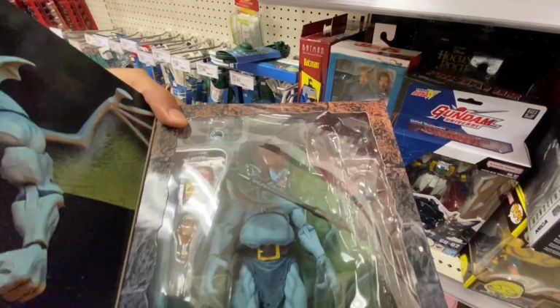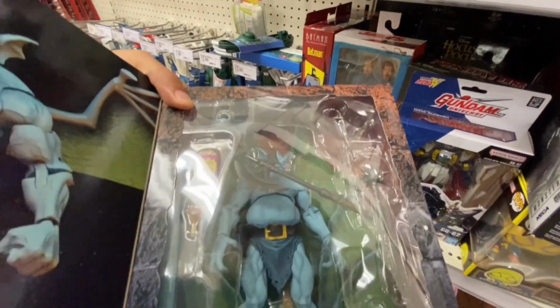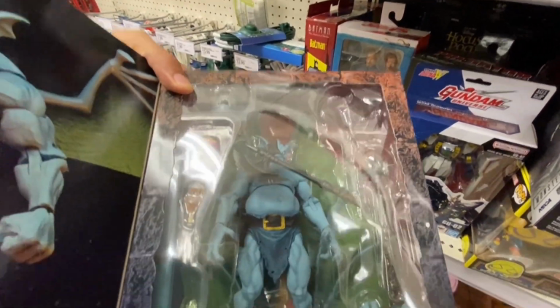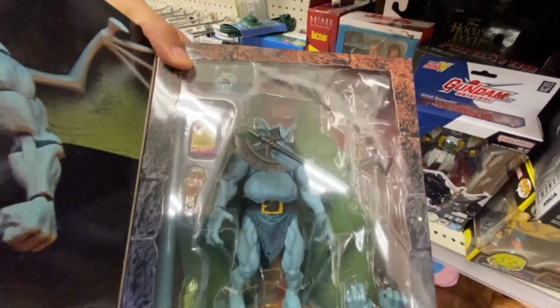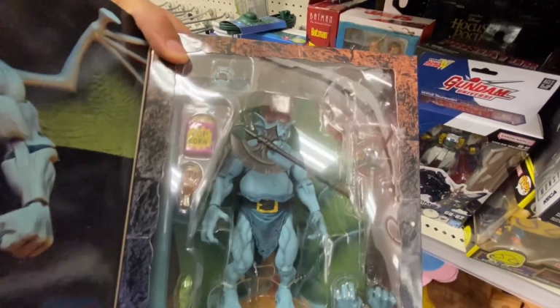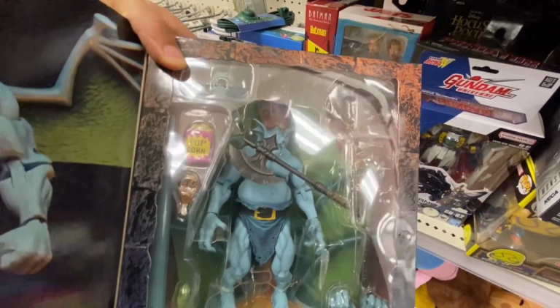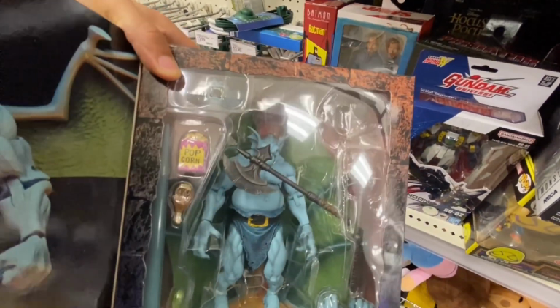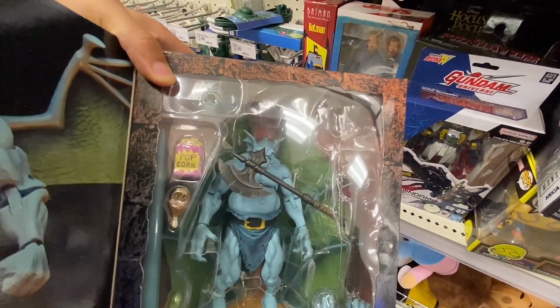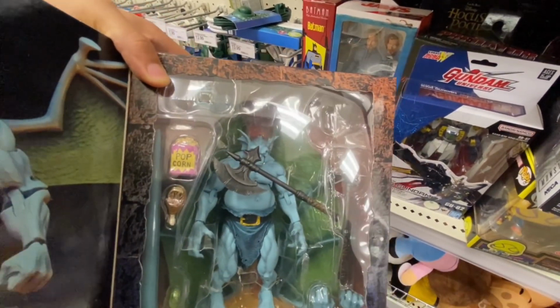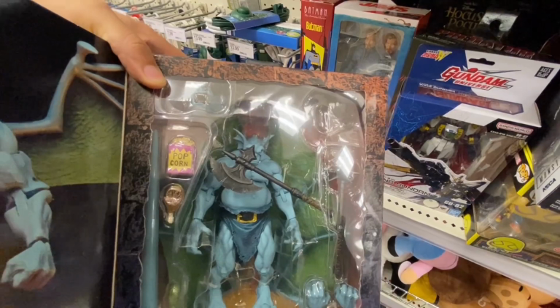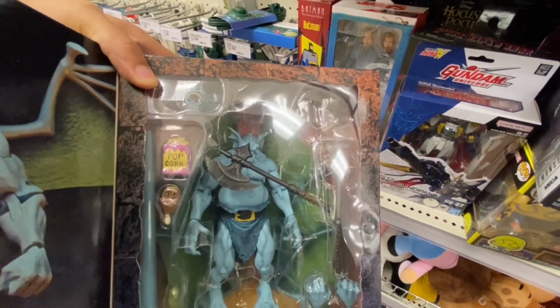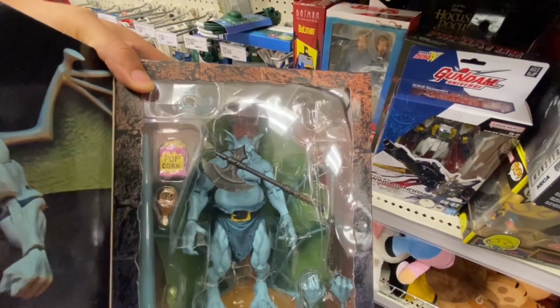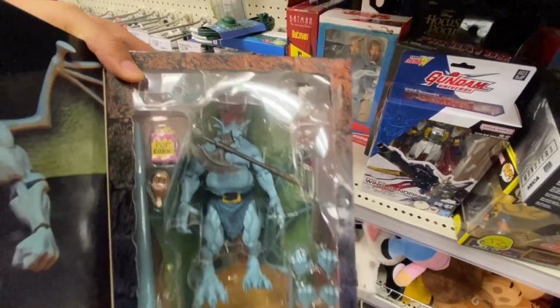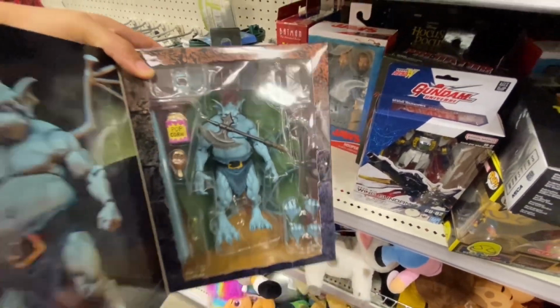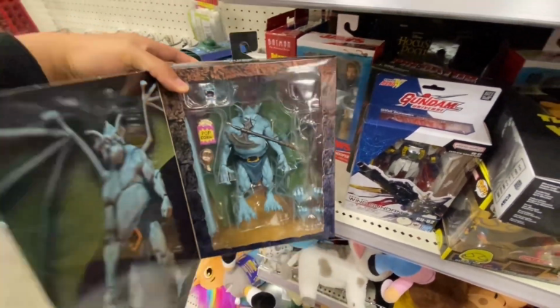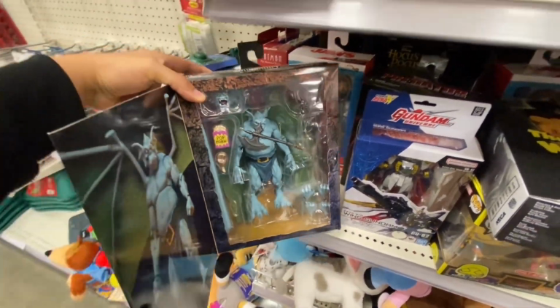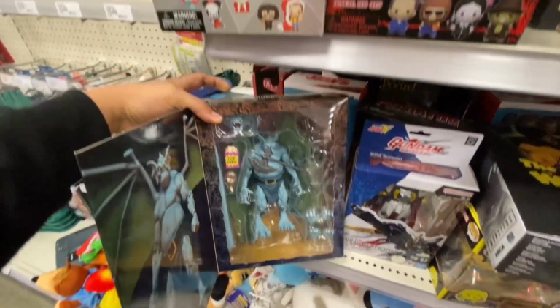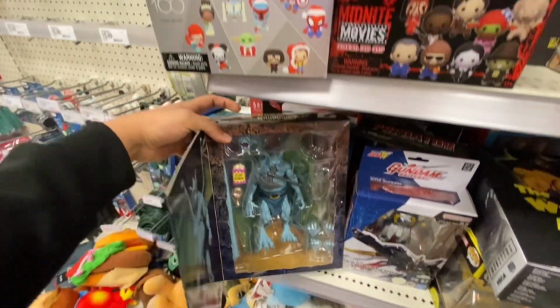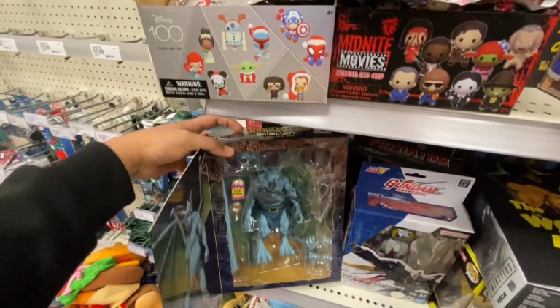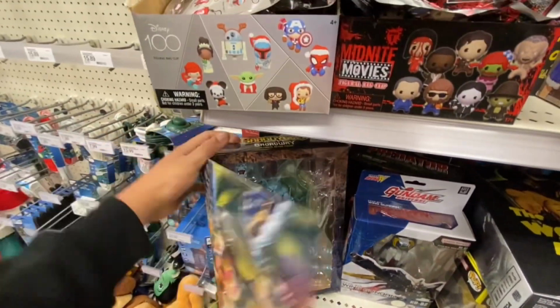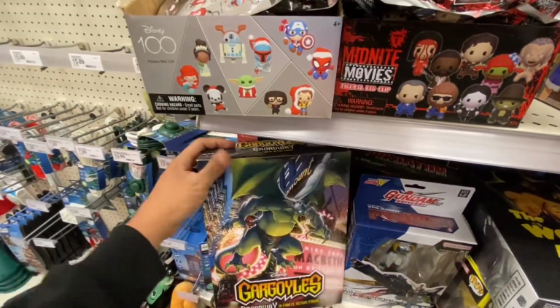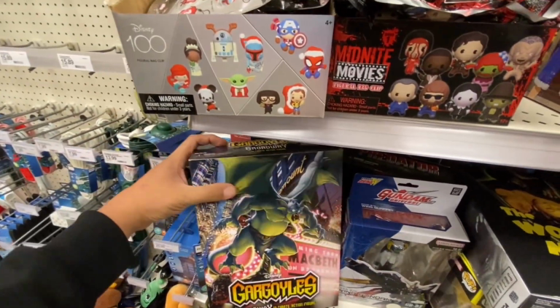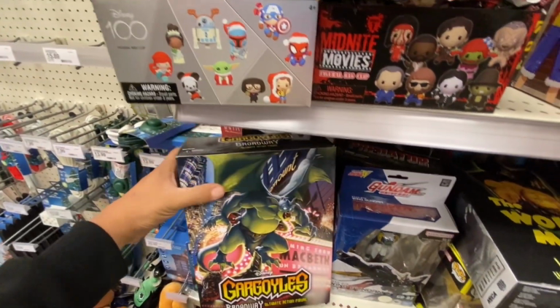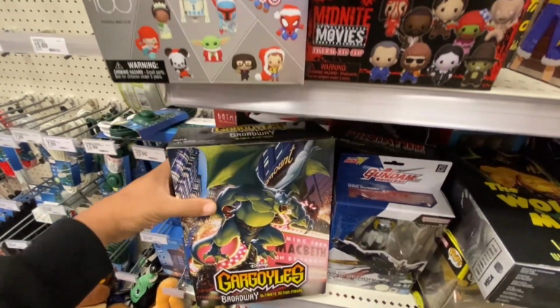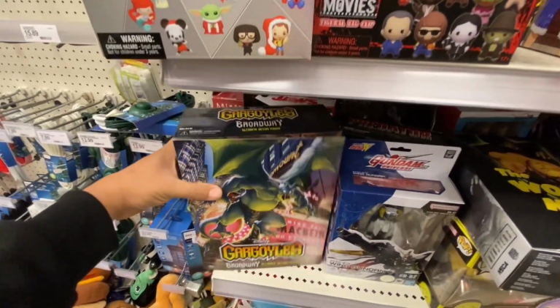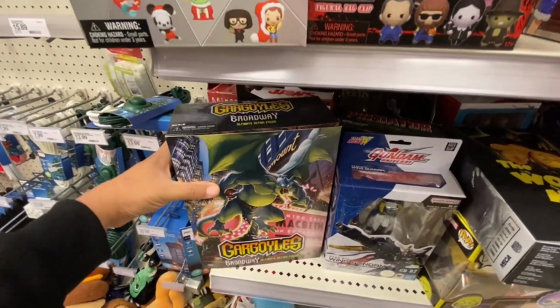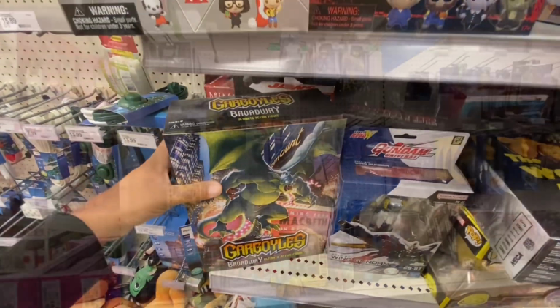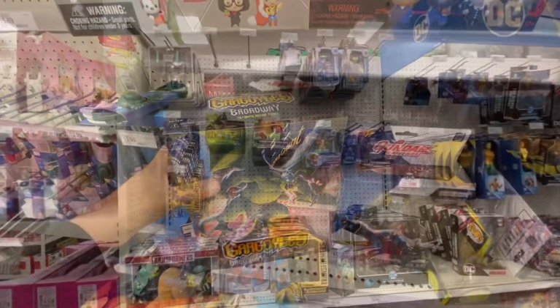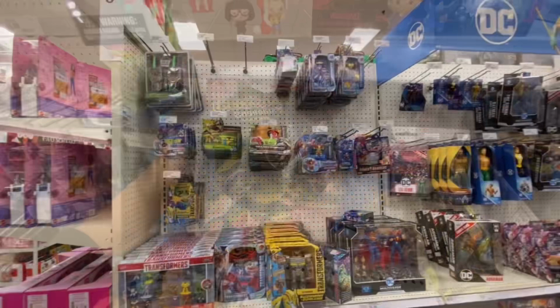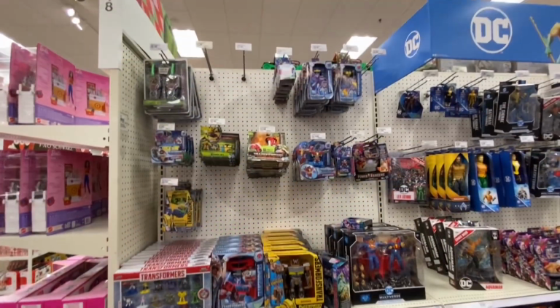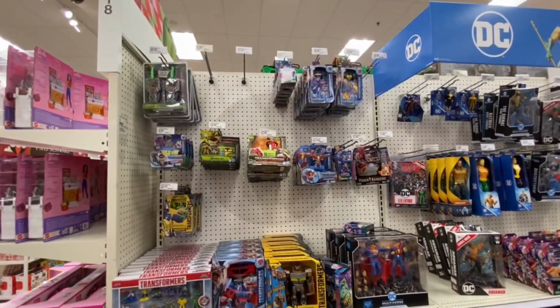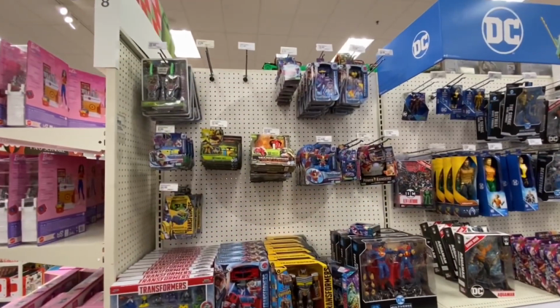His stuff is loose, but I'm going to open him anyway. Yep, I think I'm going to take this guy here. Score! Alright, Transformers section.